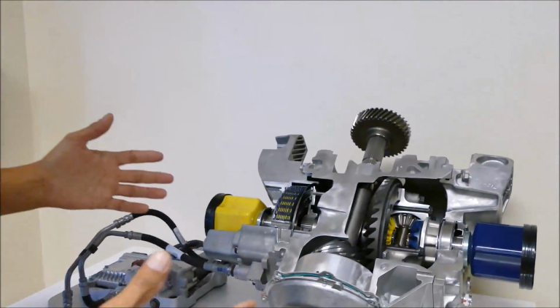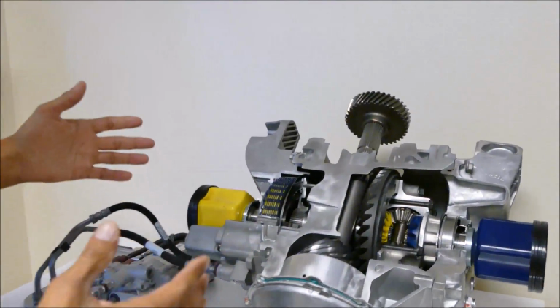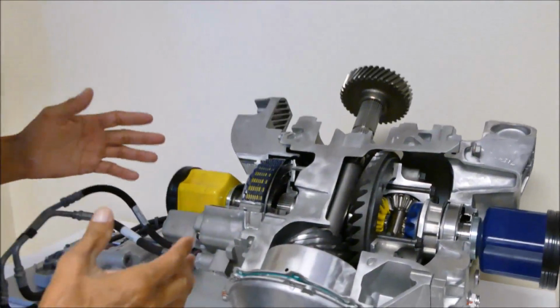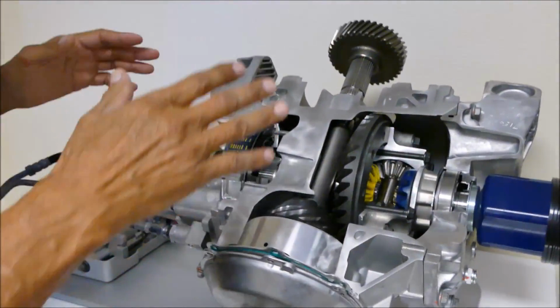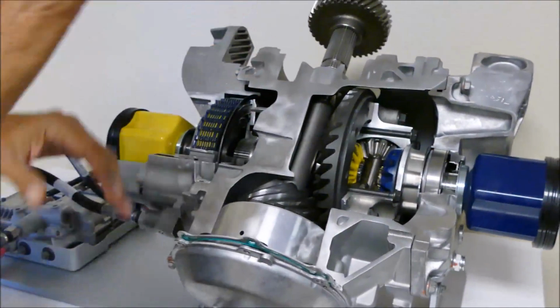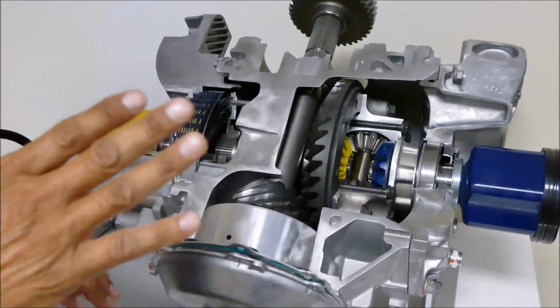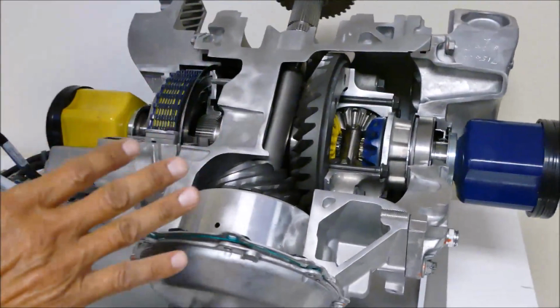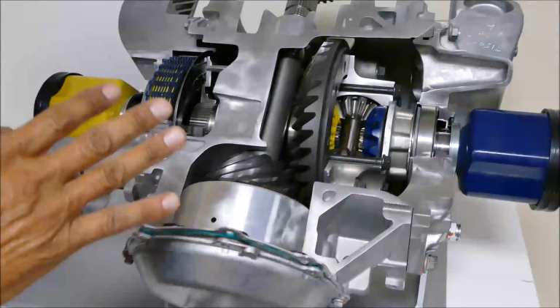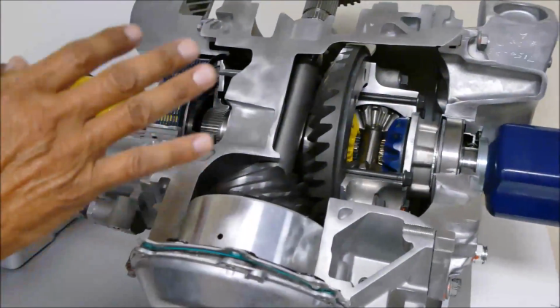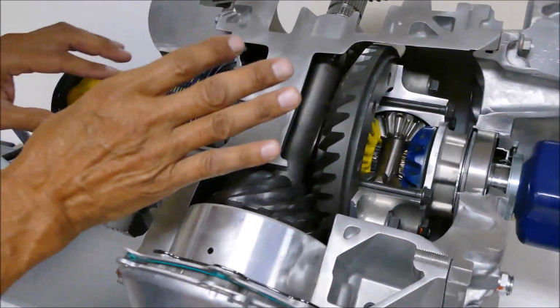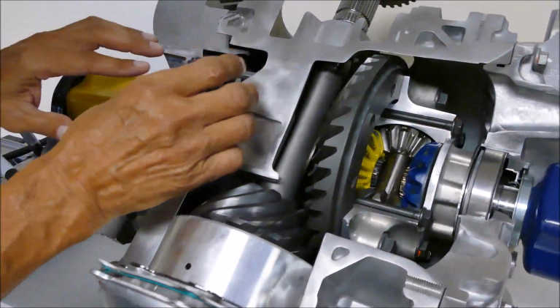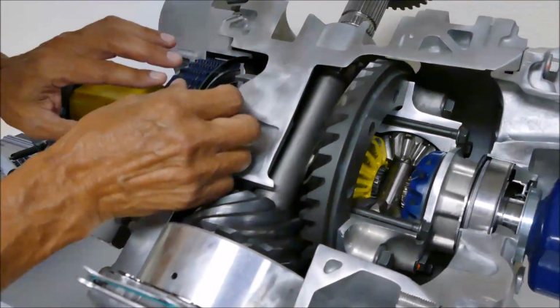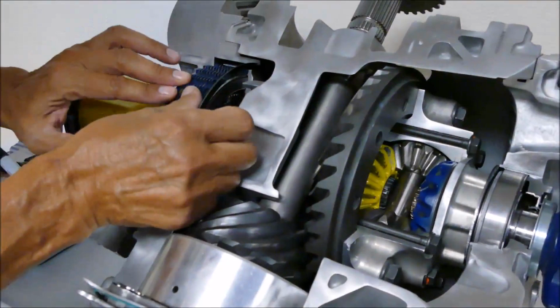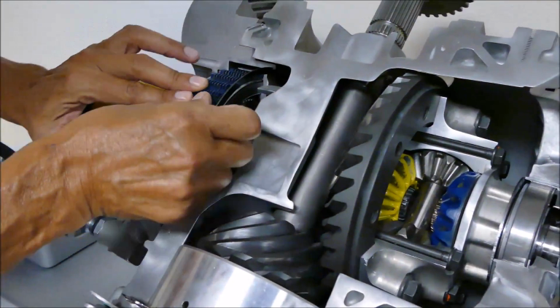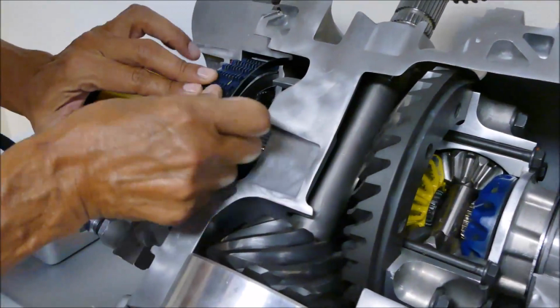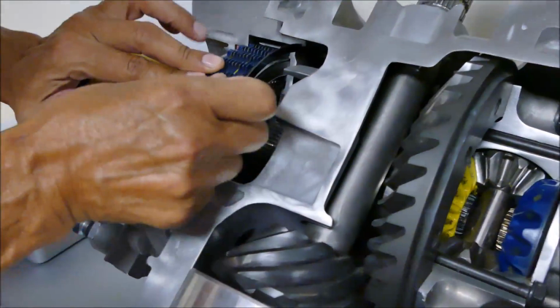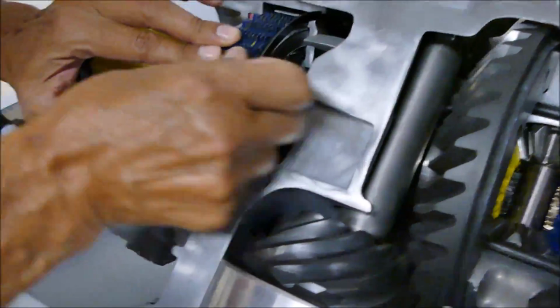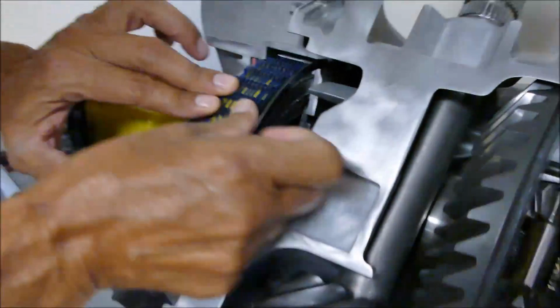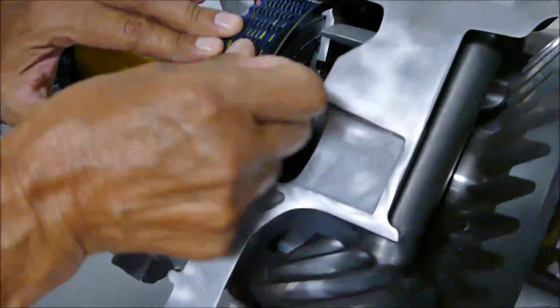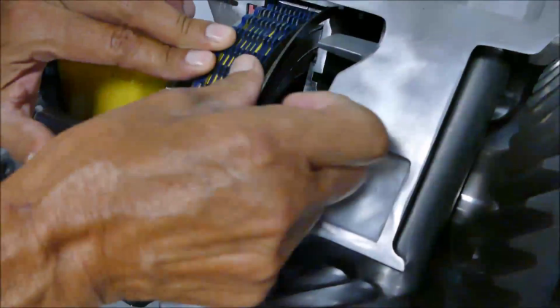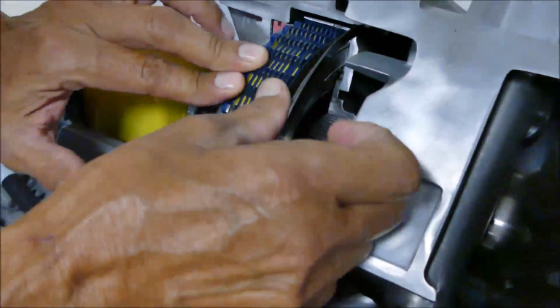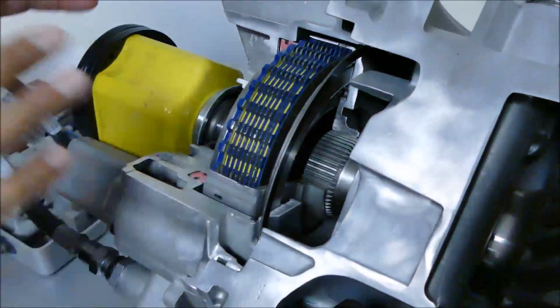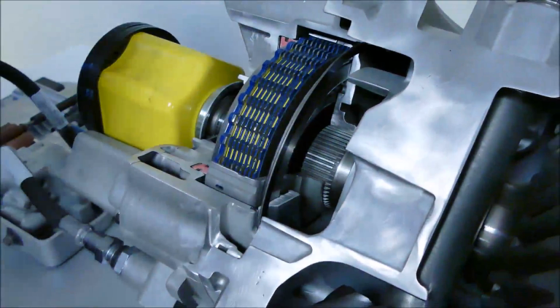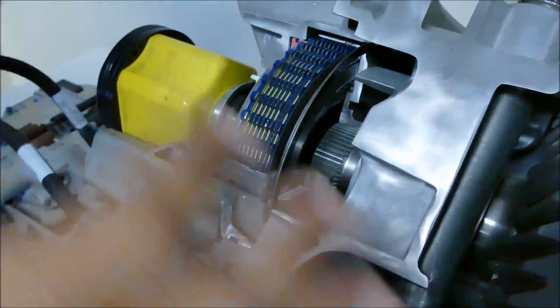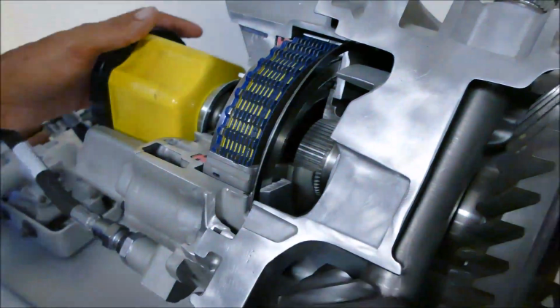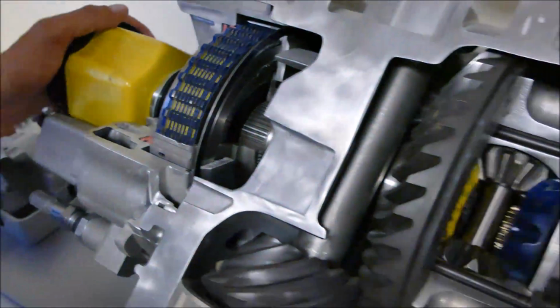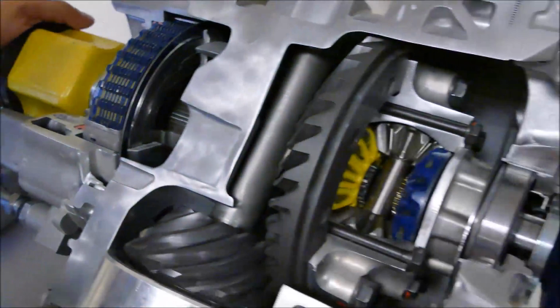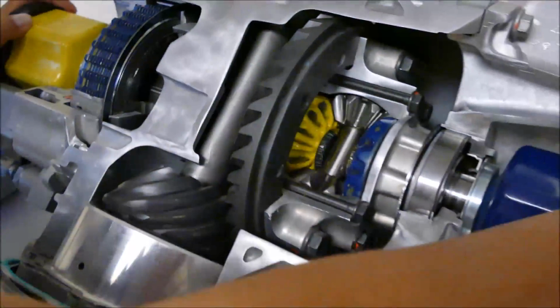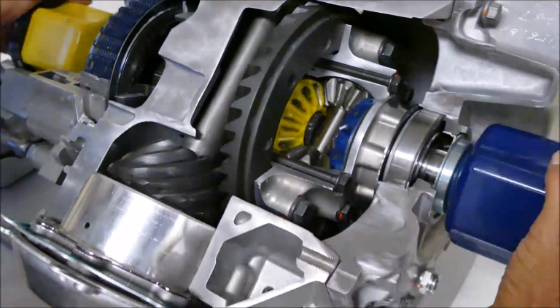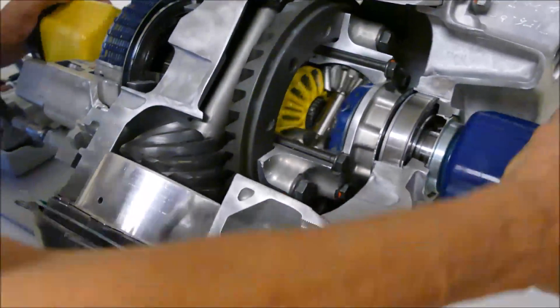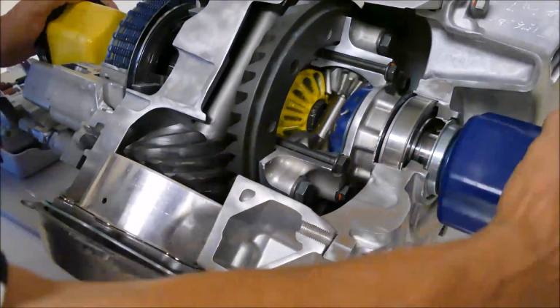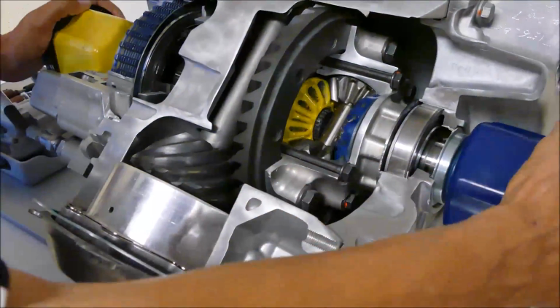When we're off the throttle in corner entry, these clutch plates are flopping around — there's no friction — so the axles can operate at different speeds.